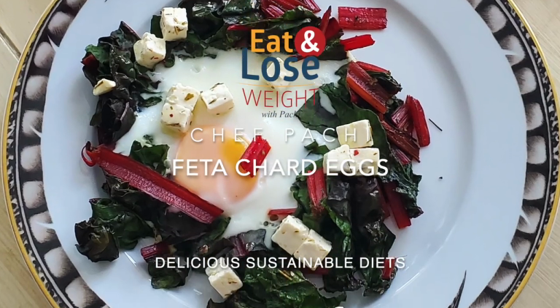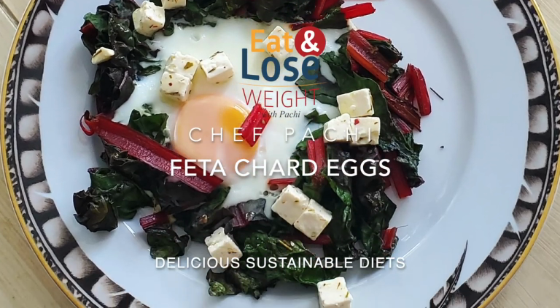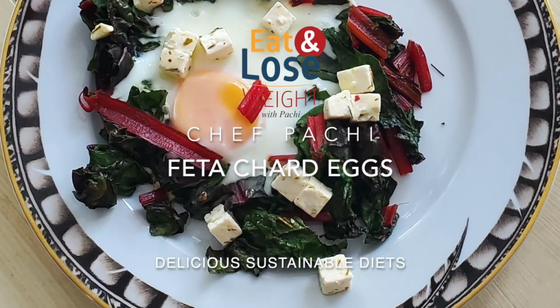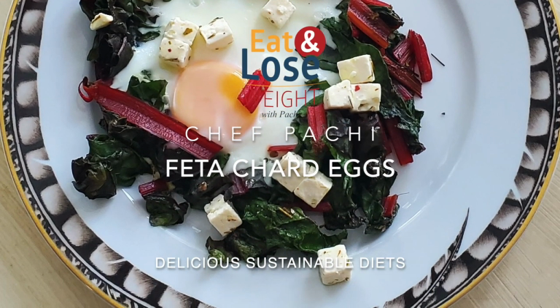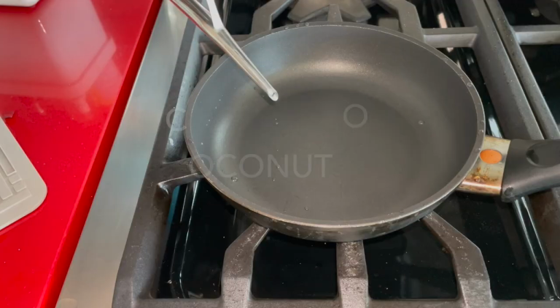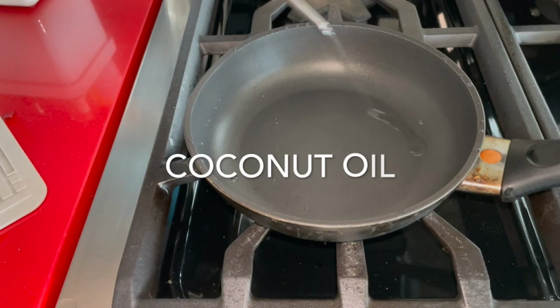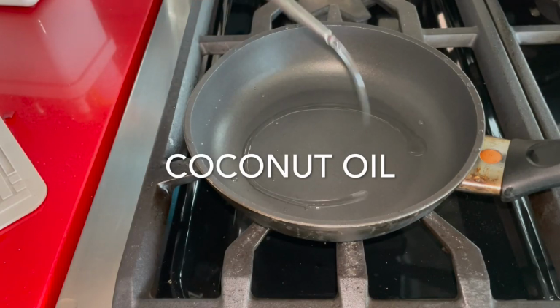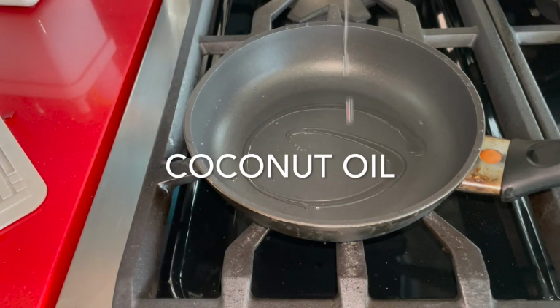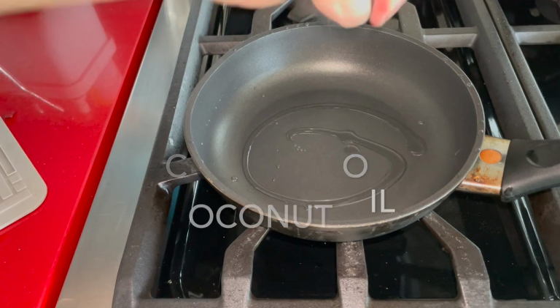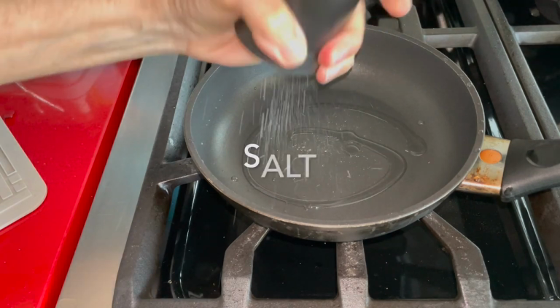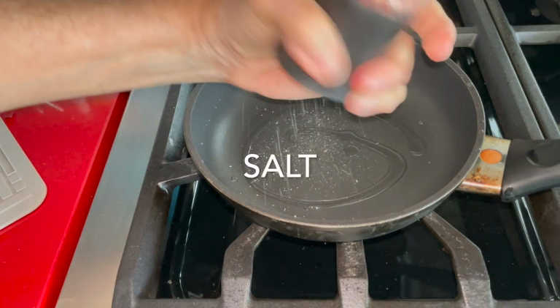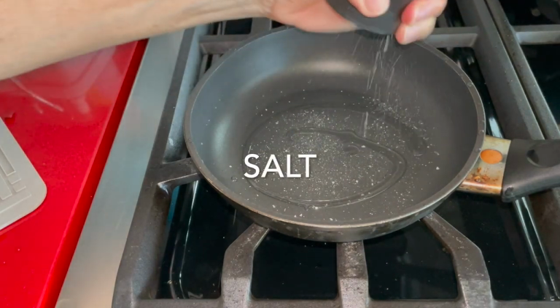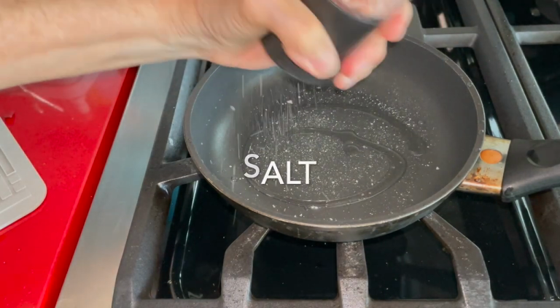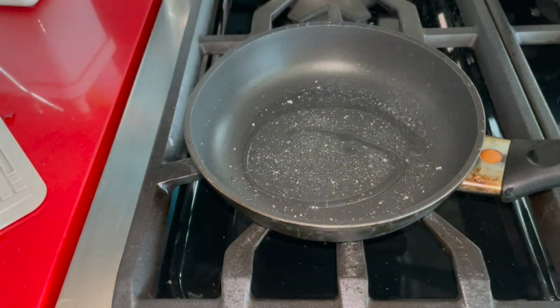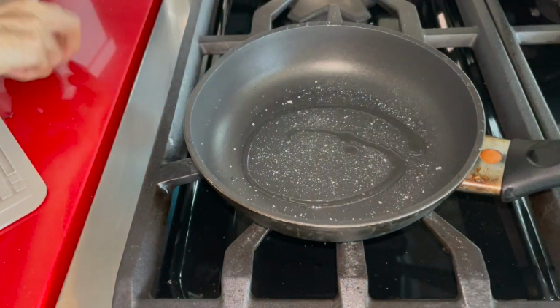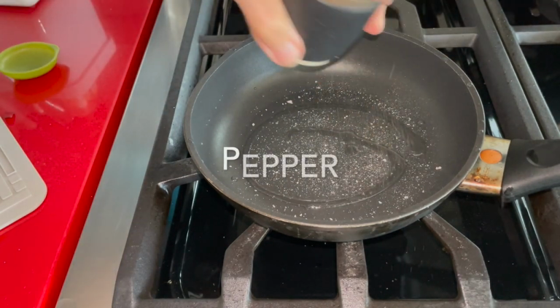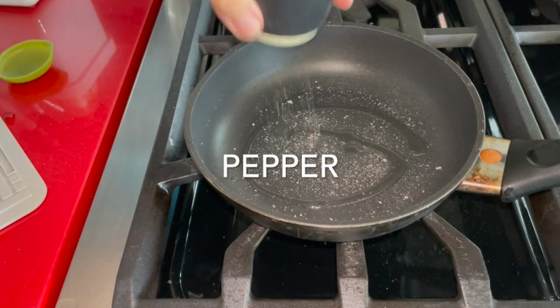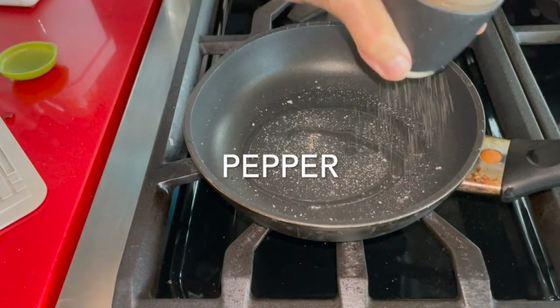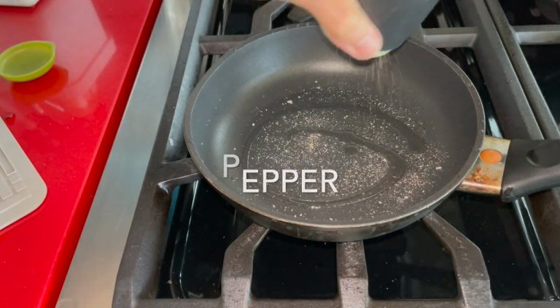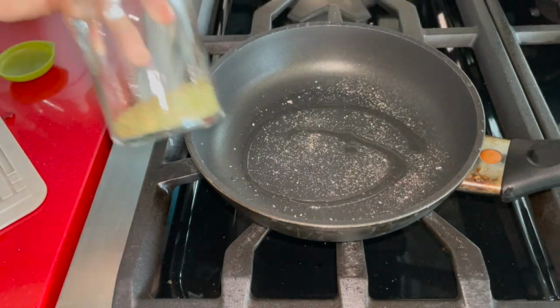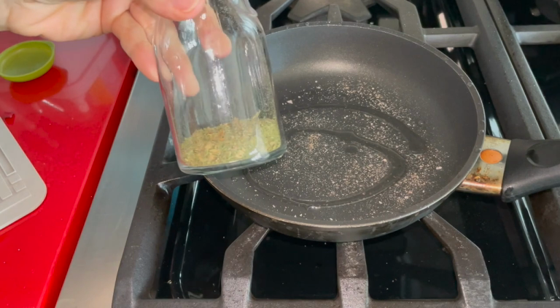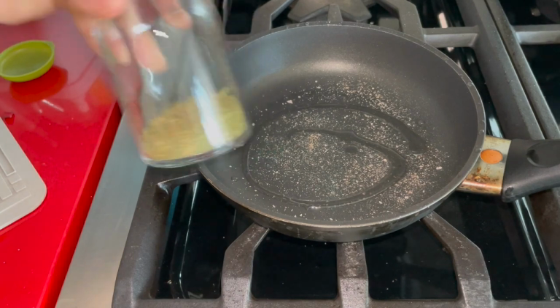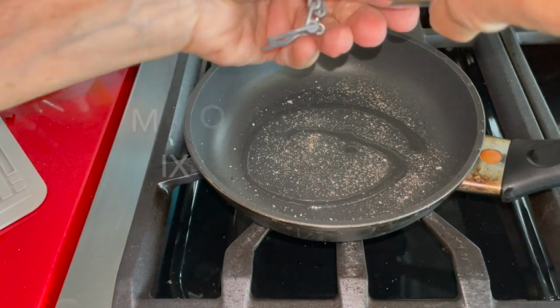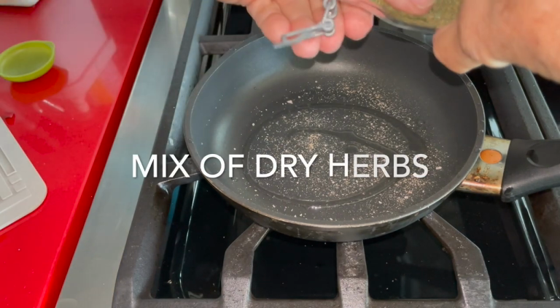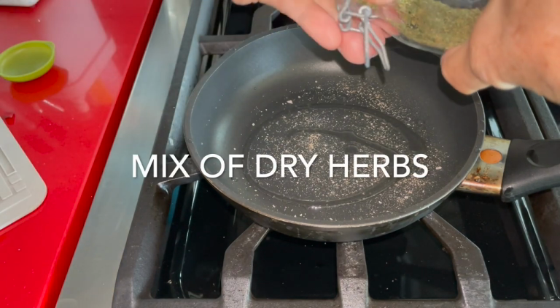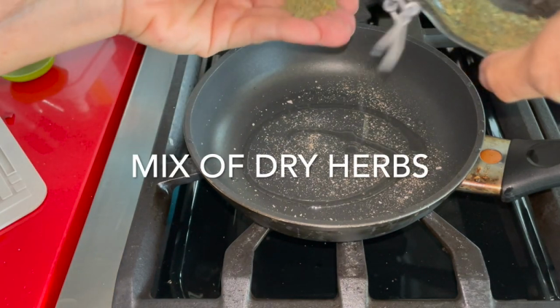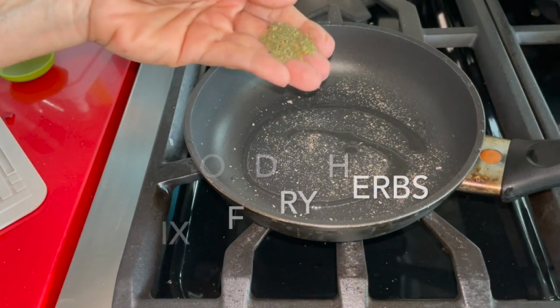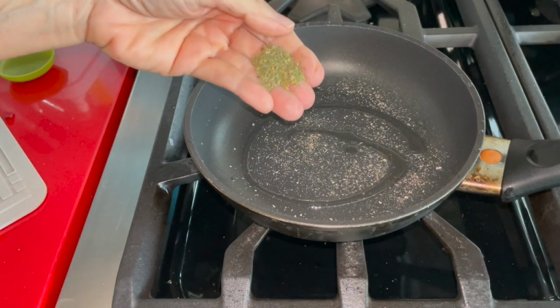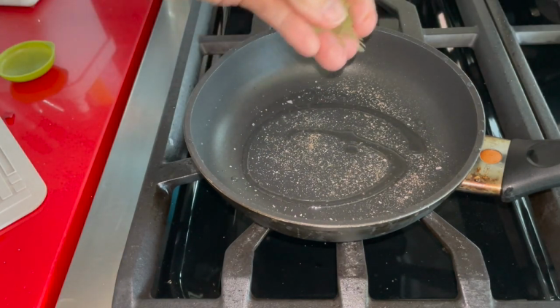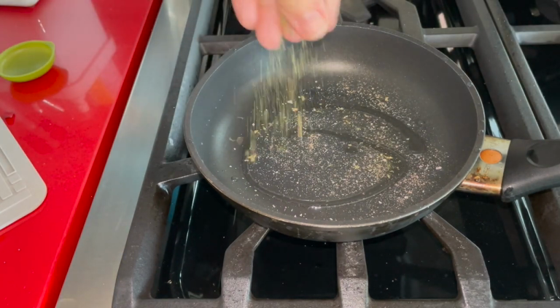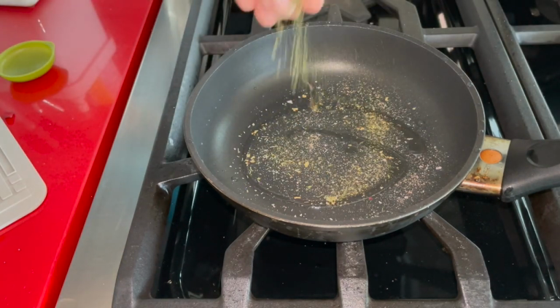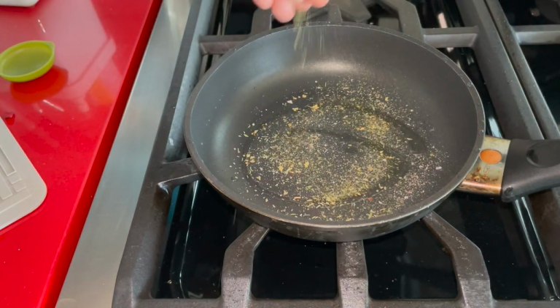We begin by adding some coconut oil to our pan, a pinch of salt and pepper, and then some of these dry herbs that I've taught you how to dry in the fridge at home without doing anything.